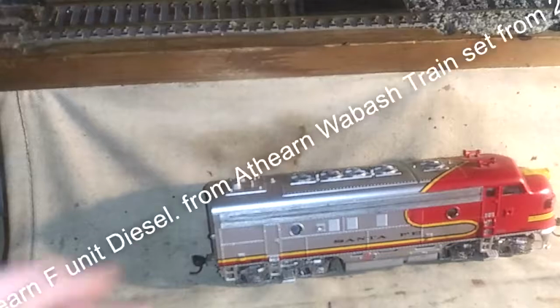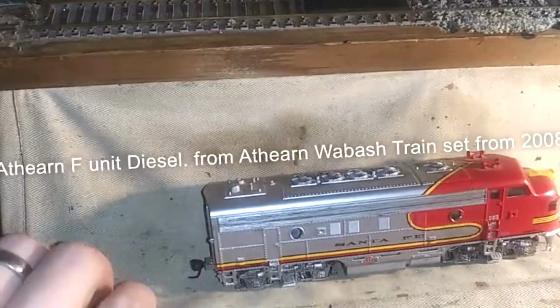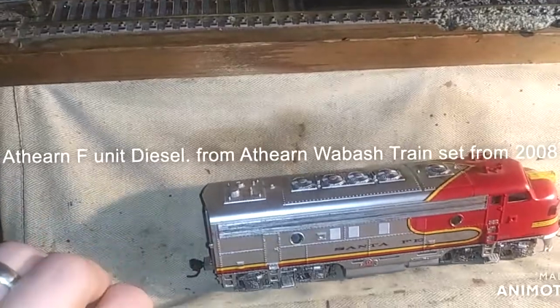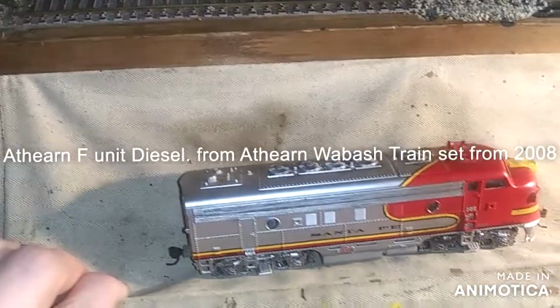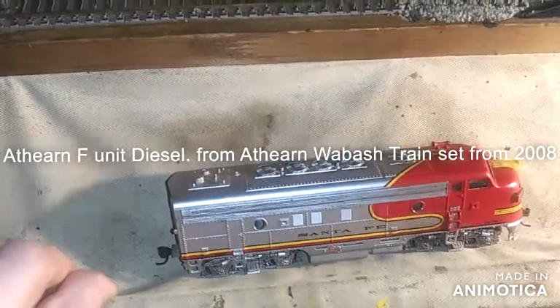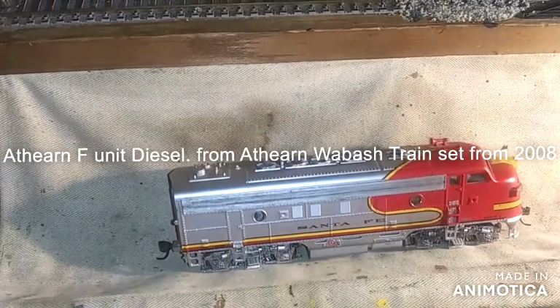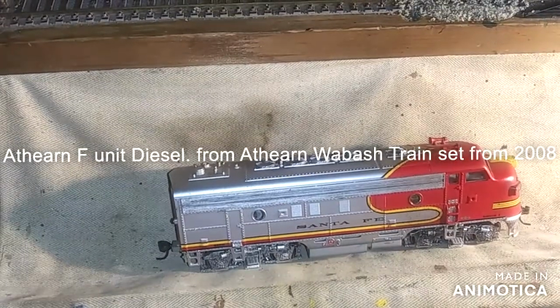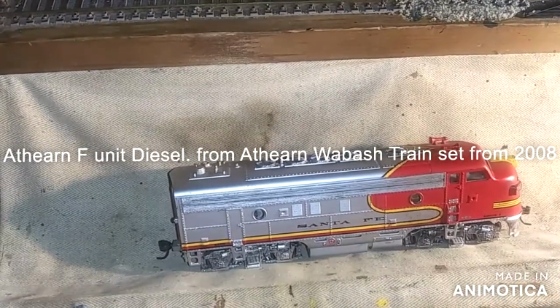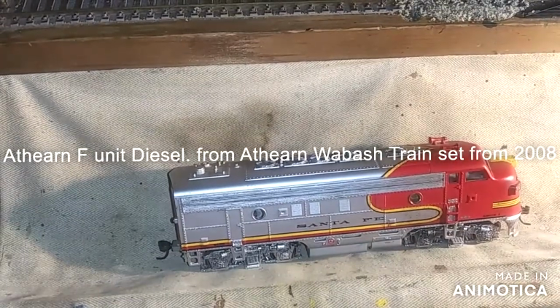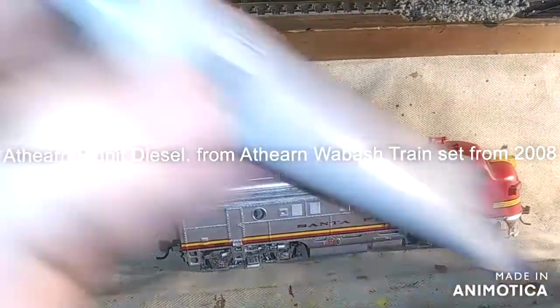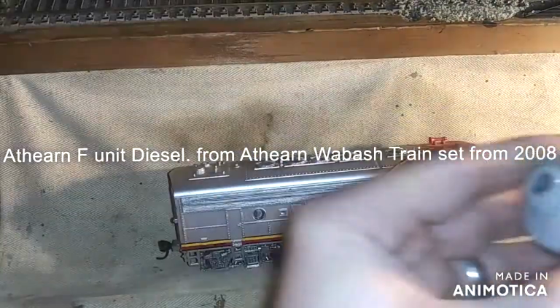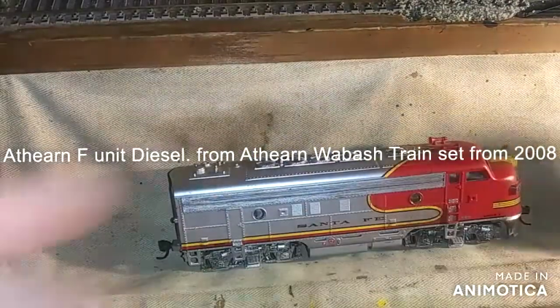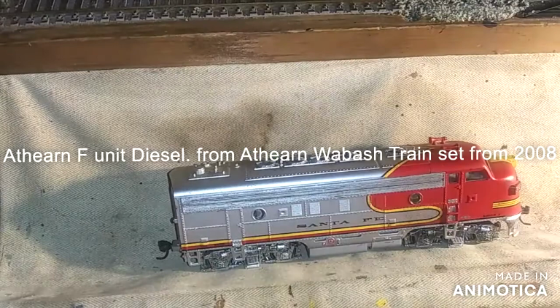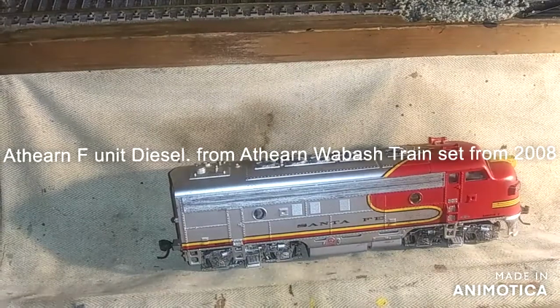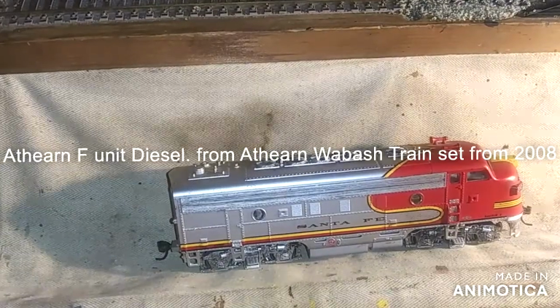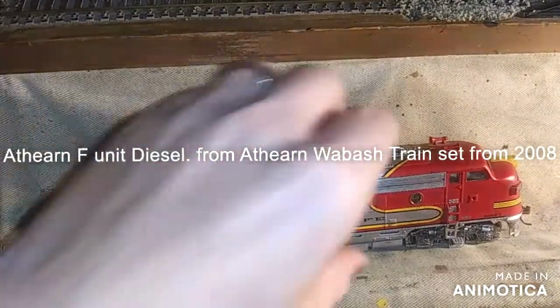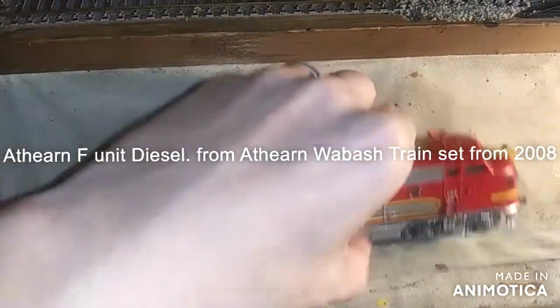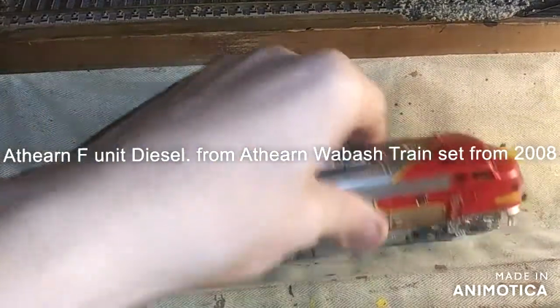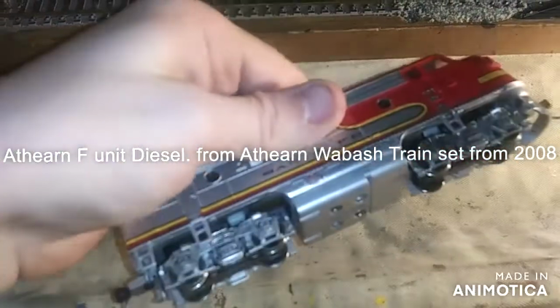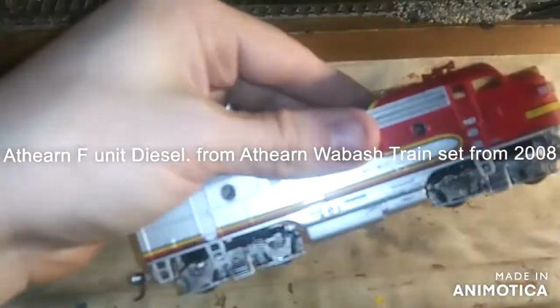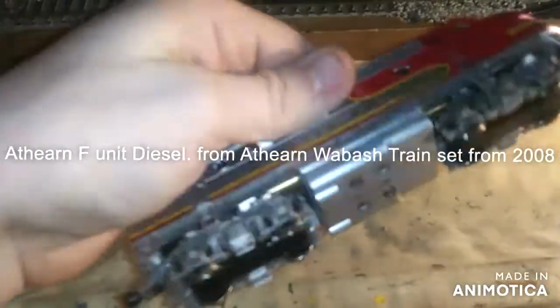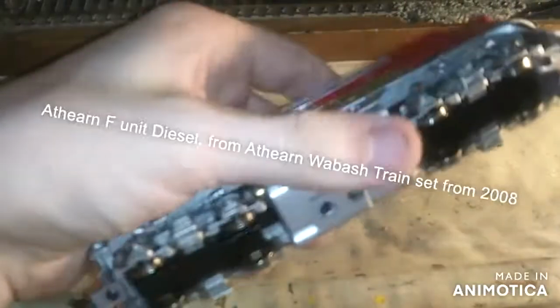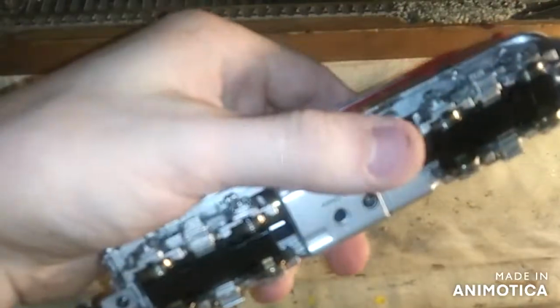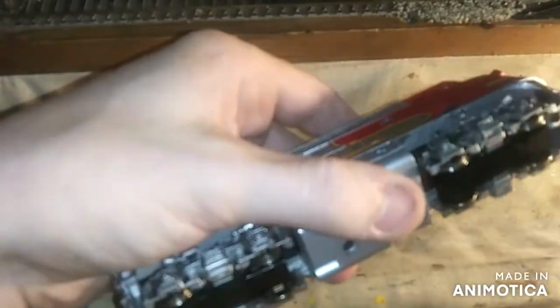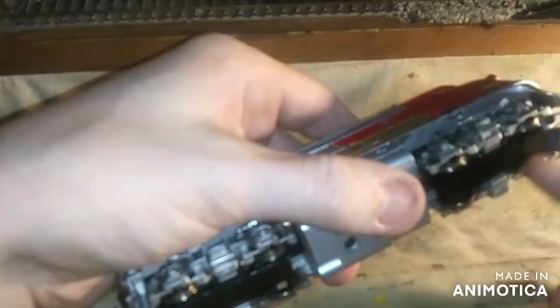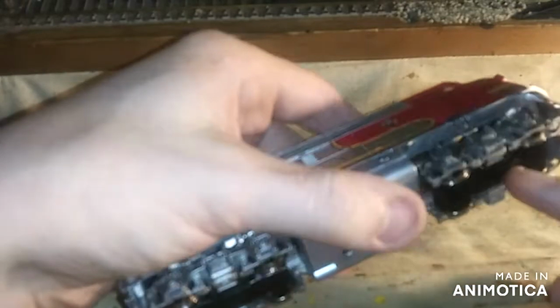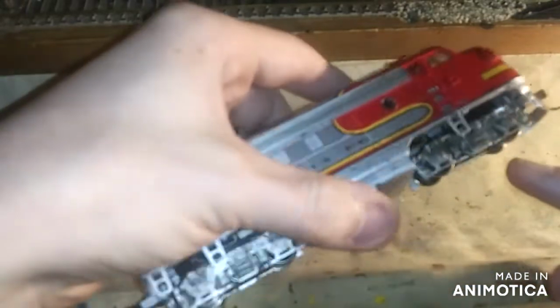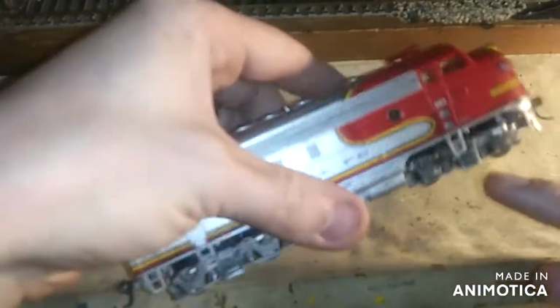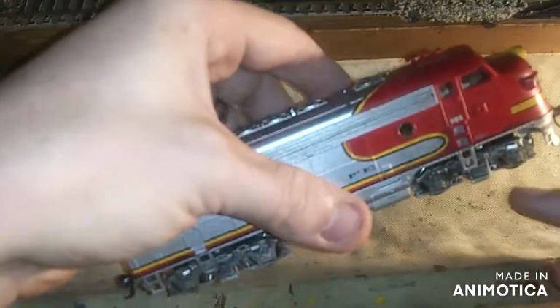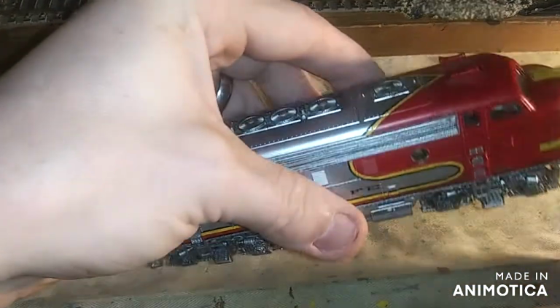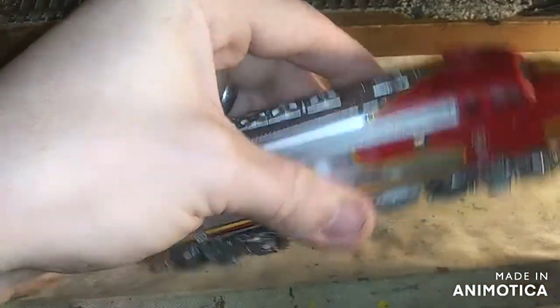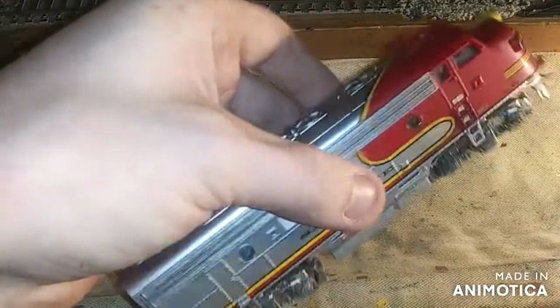All right, hey, what's up? It's Matt New Haven Model Railroad here. I'm going to do my oiling of my Athern F-Unit.